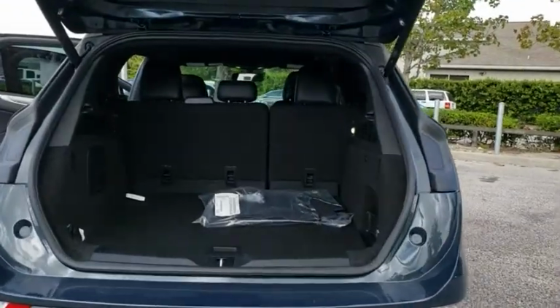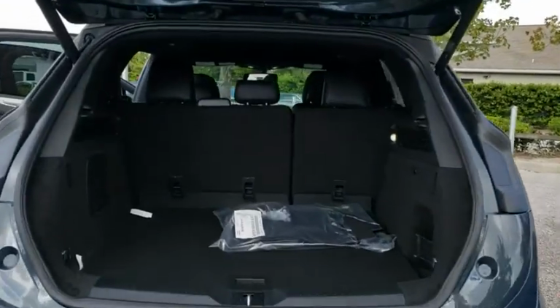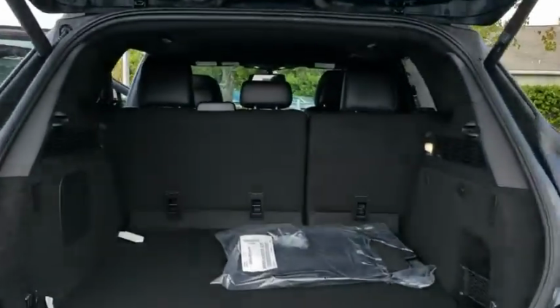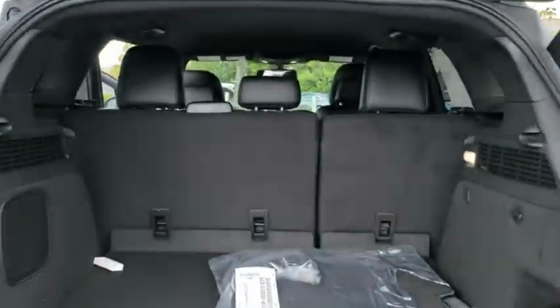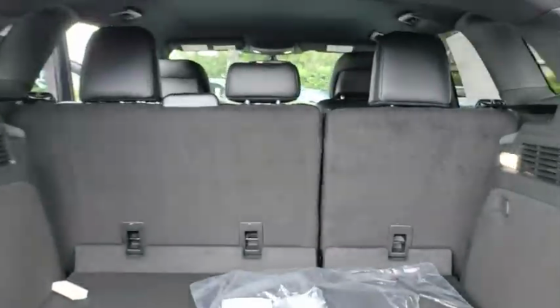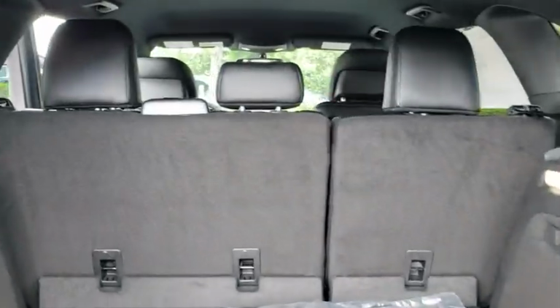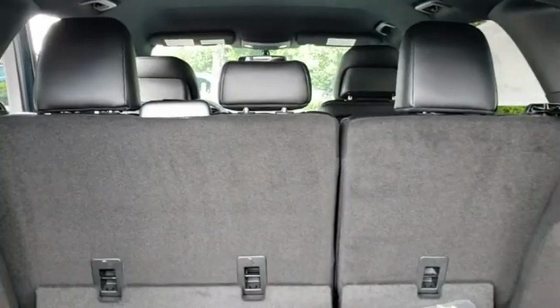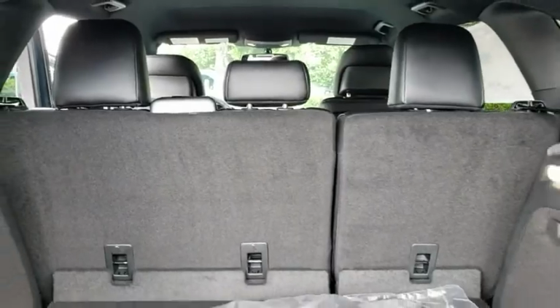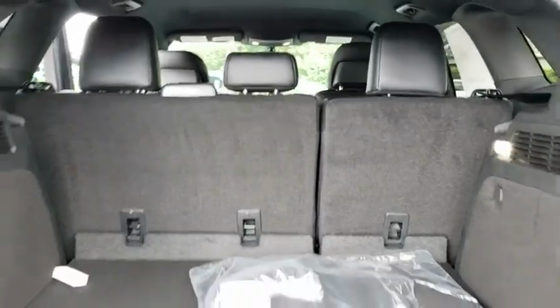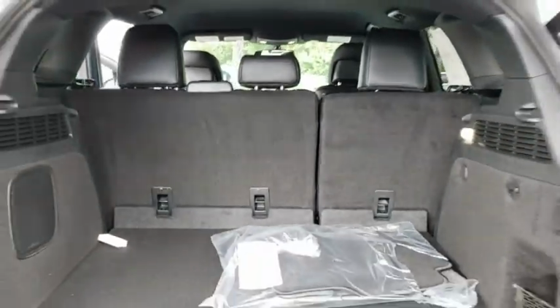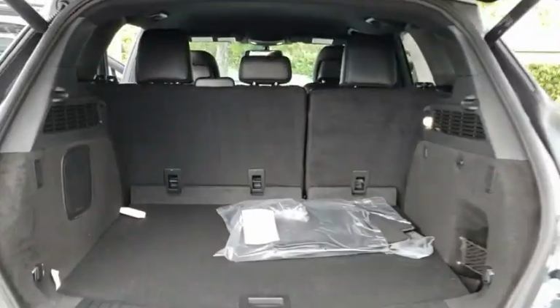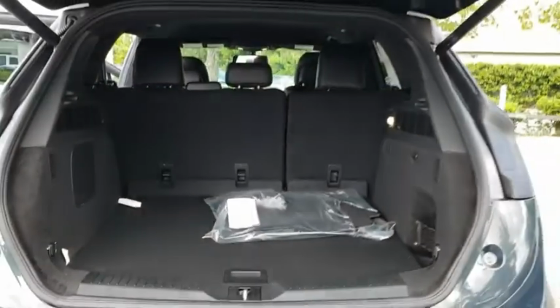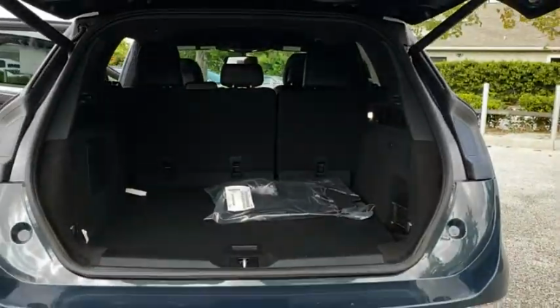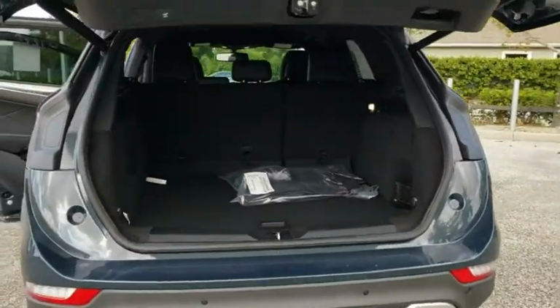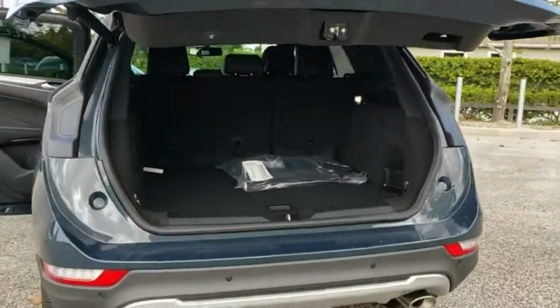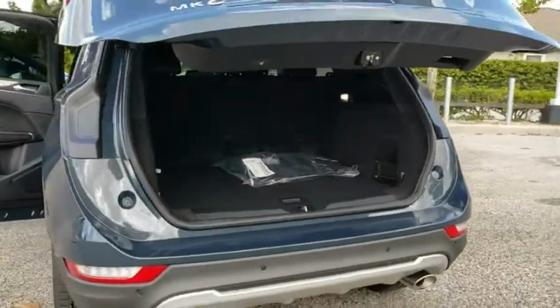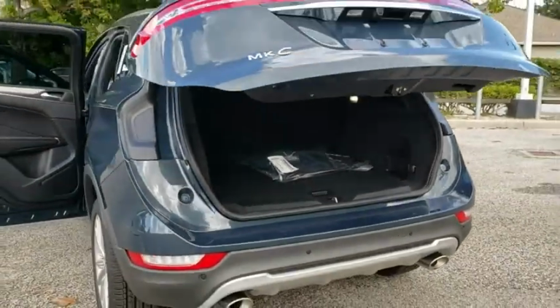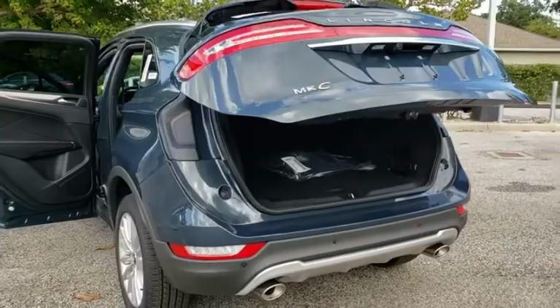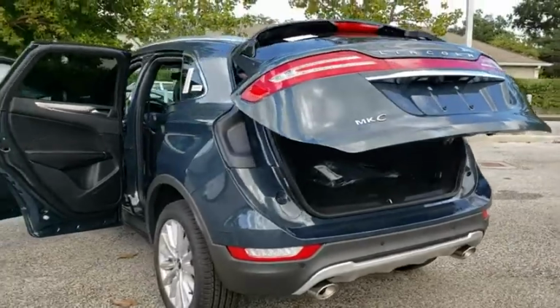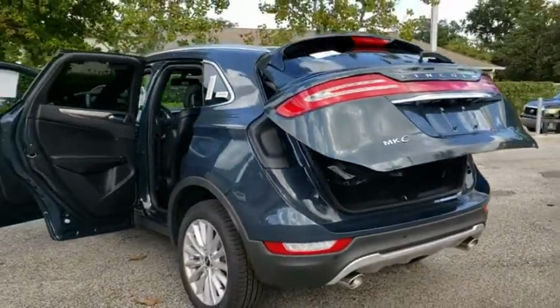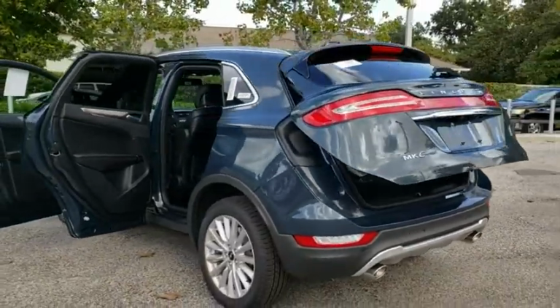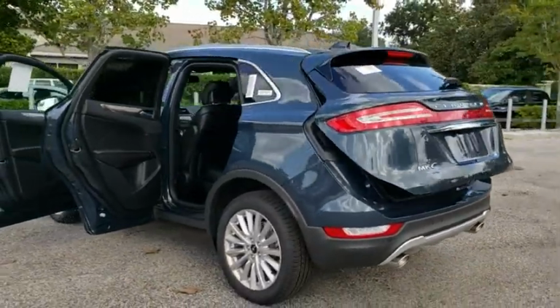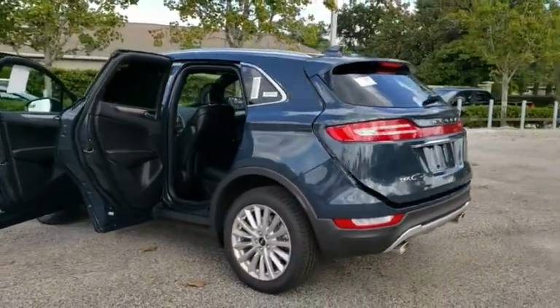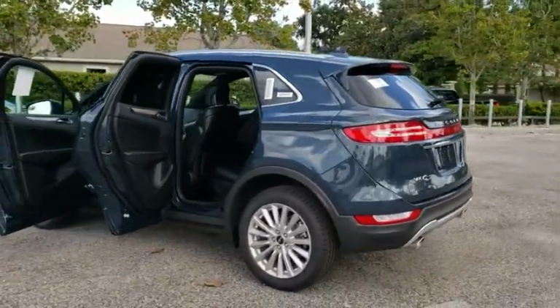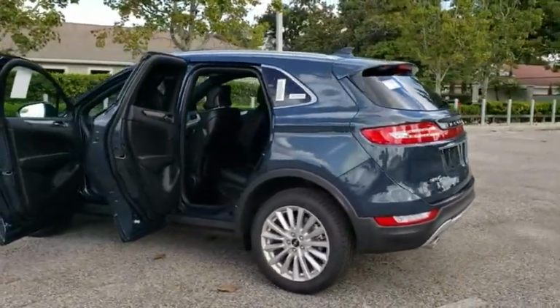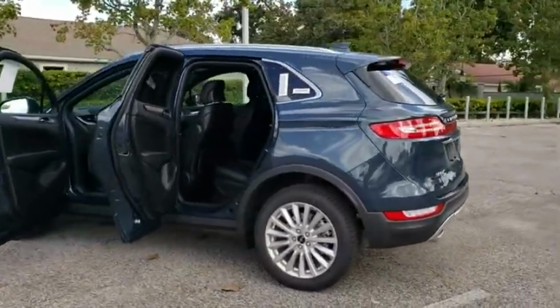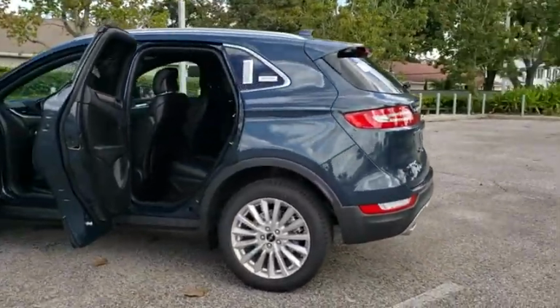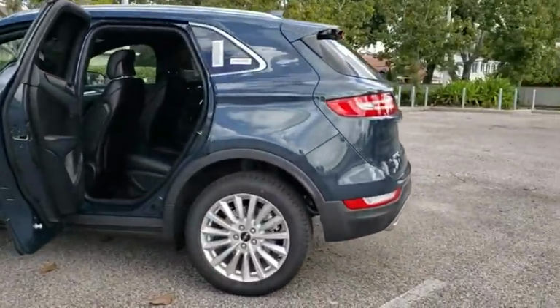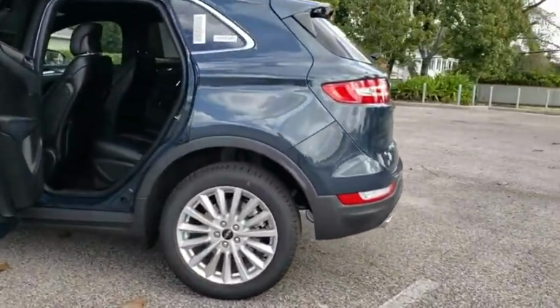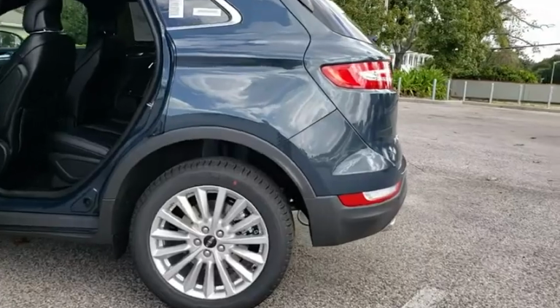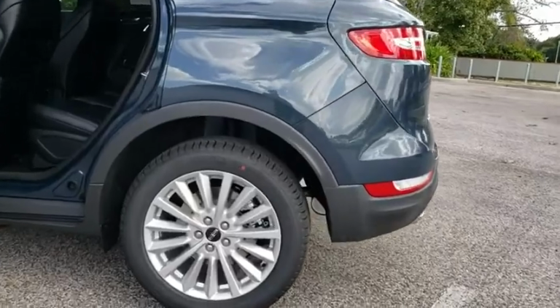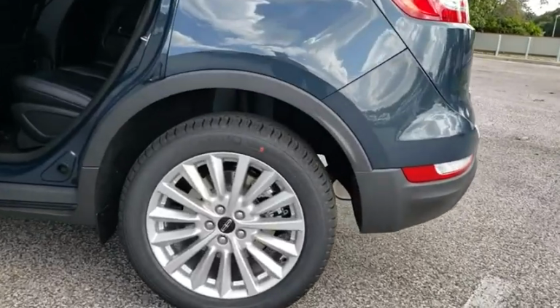Here are some of this vehicle's great options: remote engine start, power passenger seat, stability control, traction control, keyless entry, backup camera, anti-lock braking system, power lift gate, steering wheel audio controls, Bluetooth.